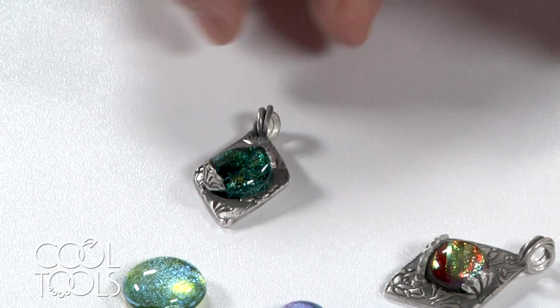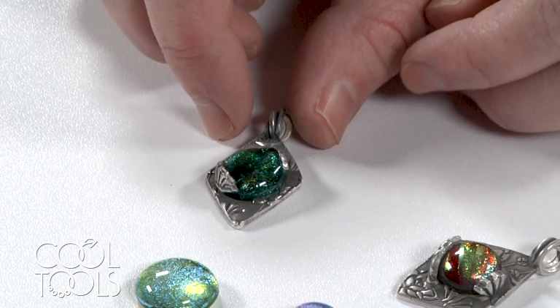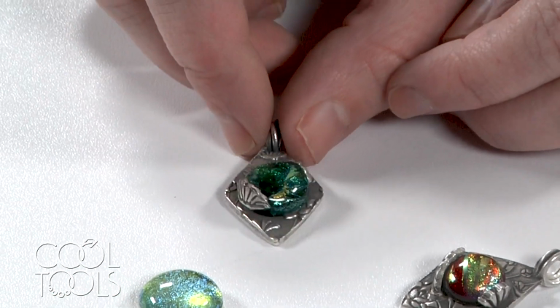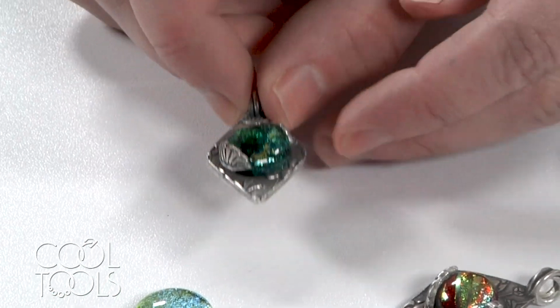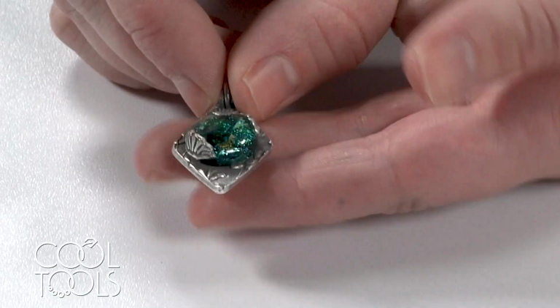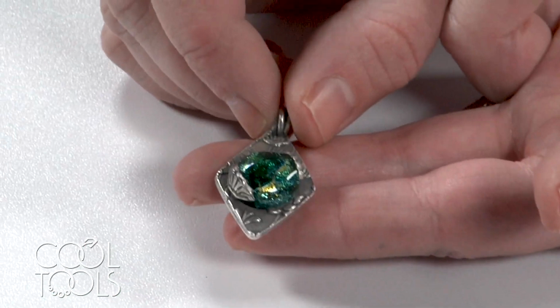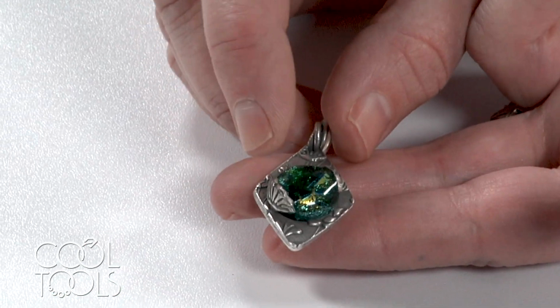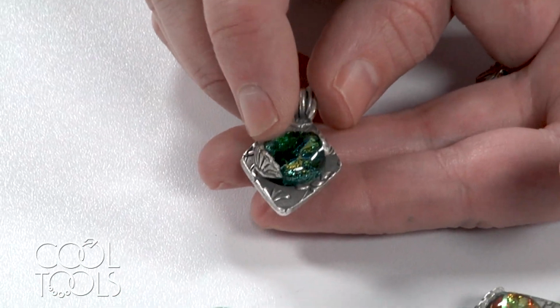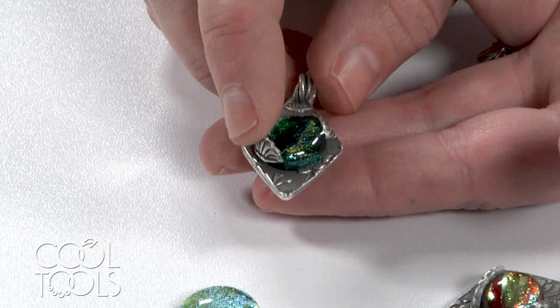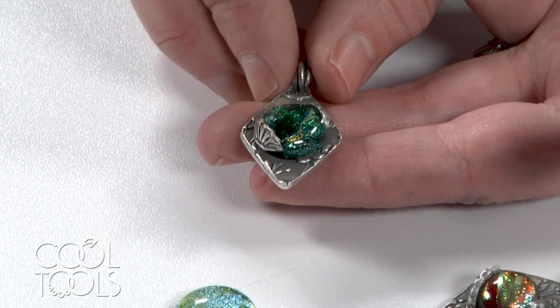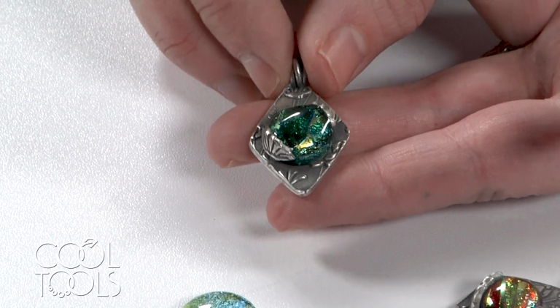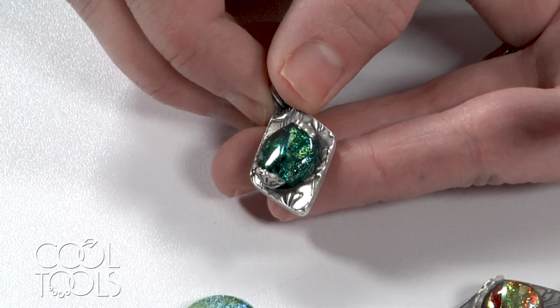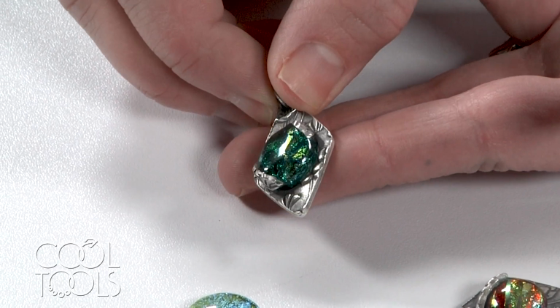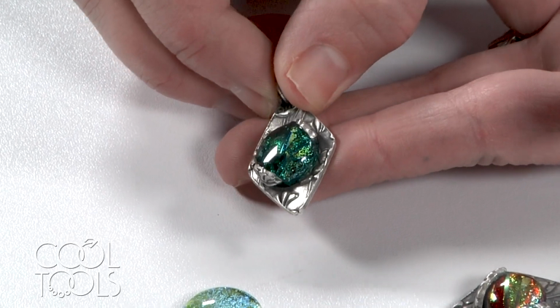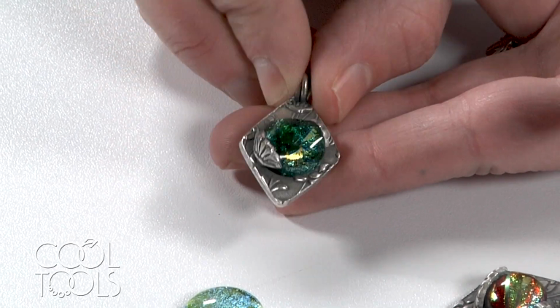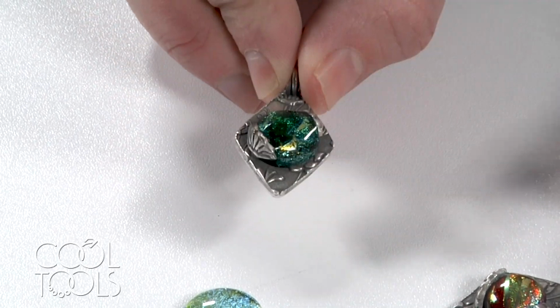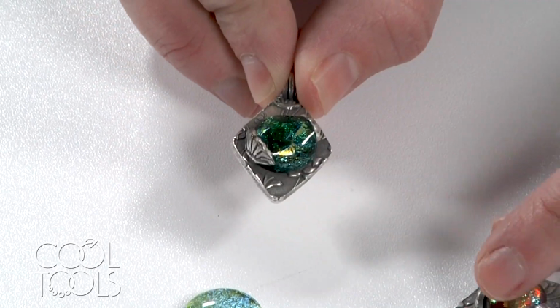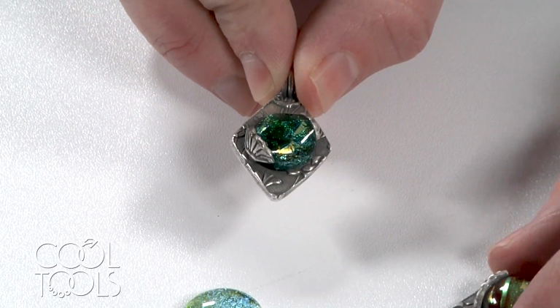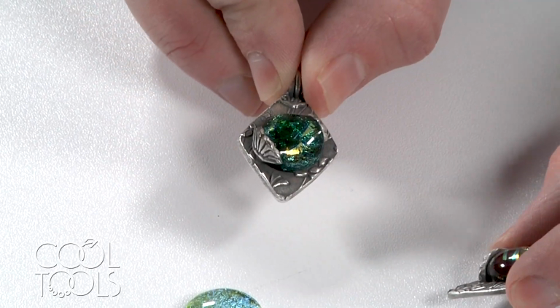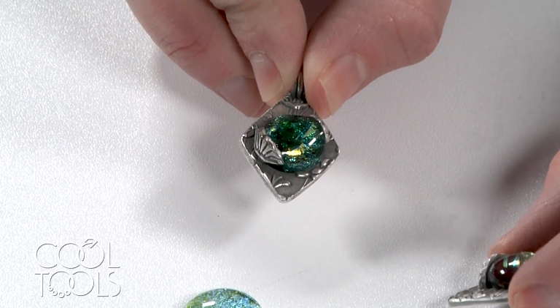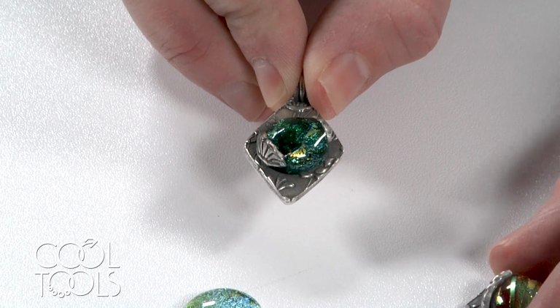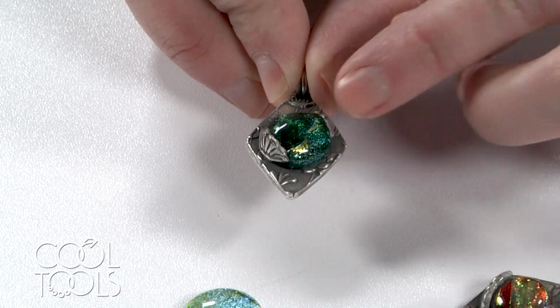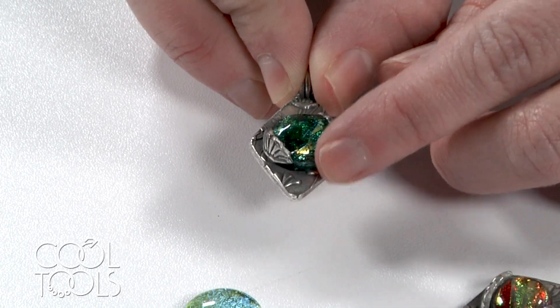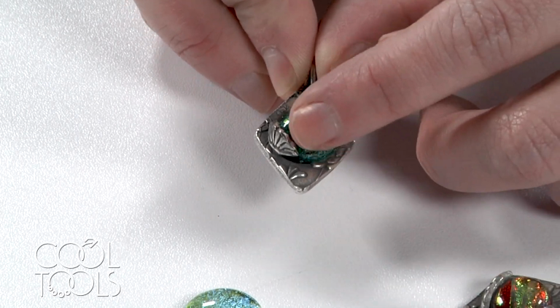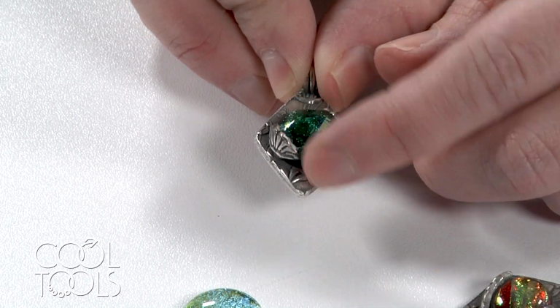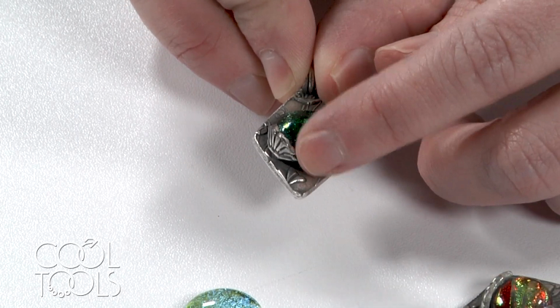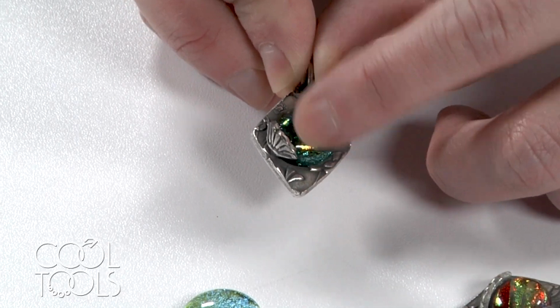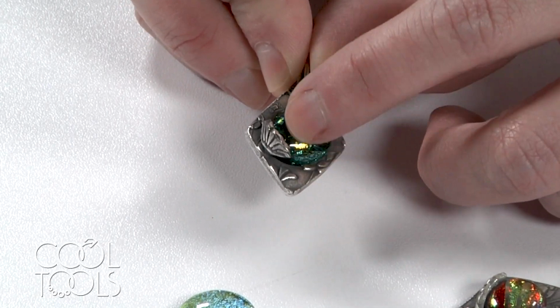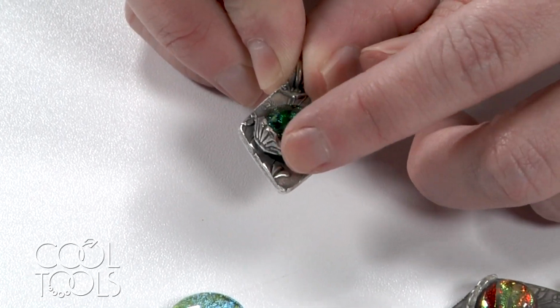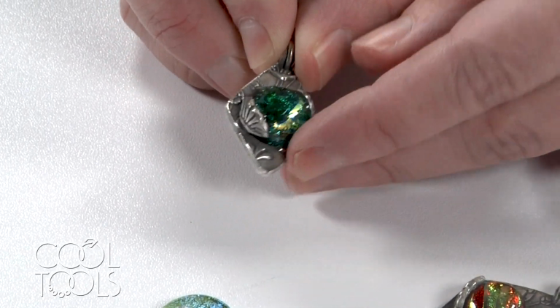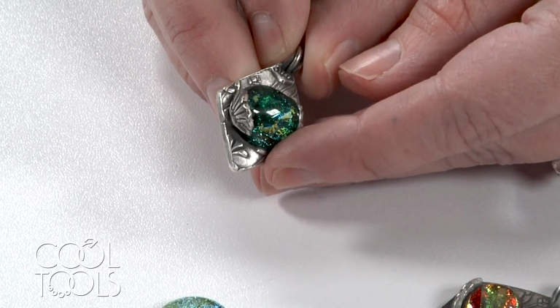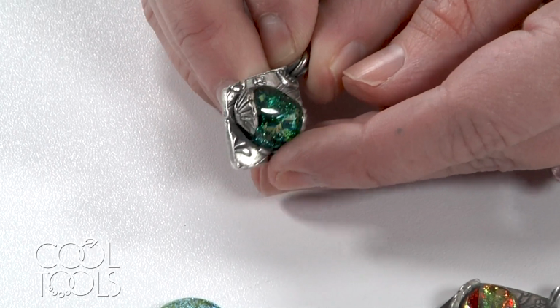The second option is where you're going to be fusing the glass to the silver. You can see unlike the first one where there's a little bit of space between the glass and the silver, the glass actually relaxed and kind of slumped into and fused to the fine silver.